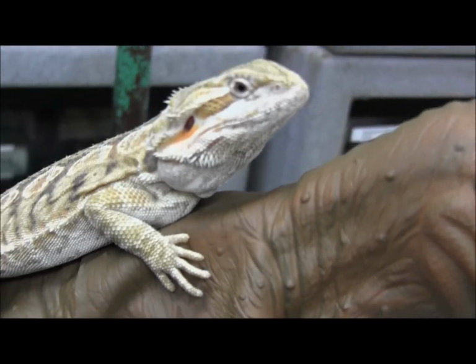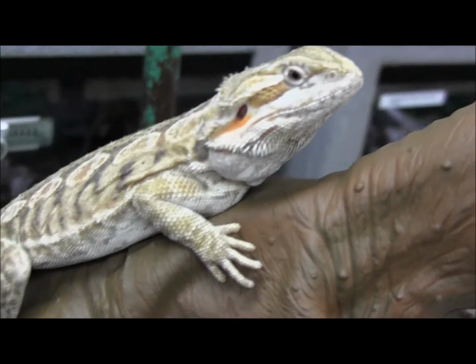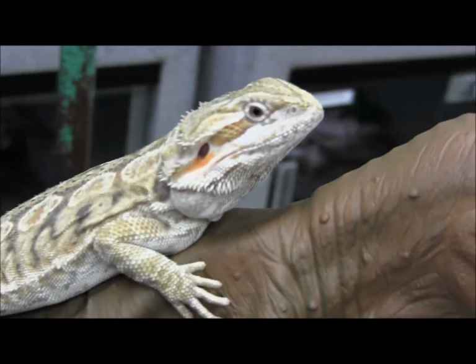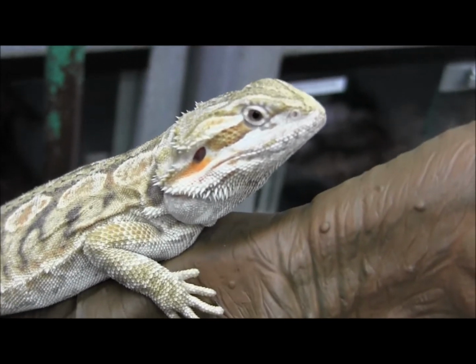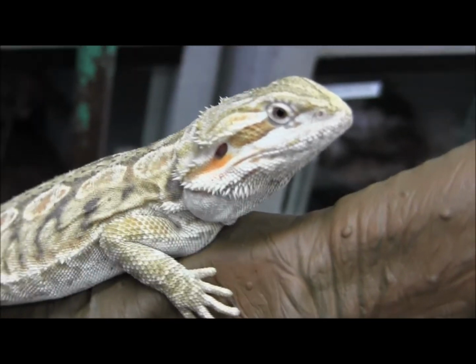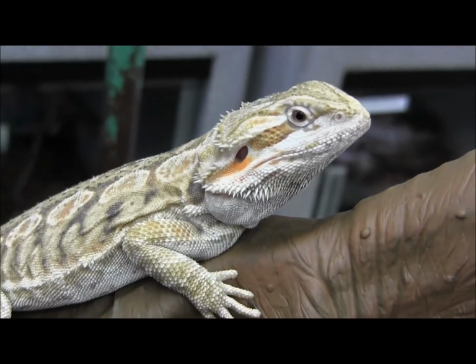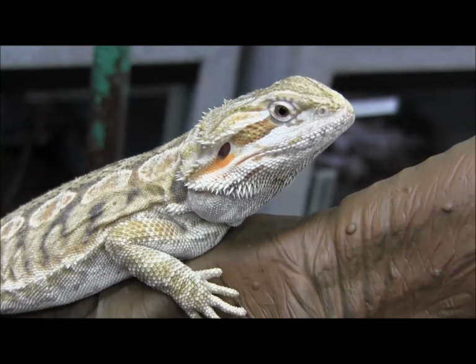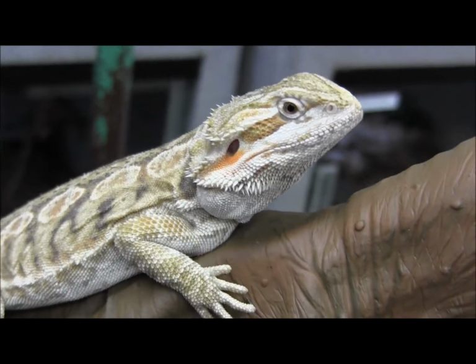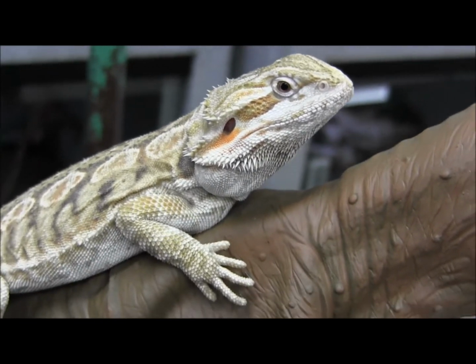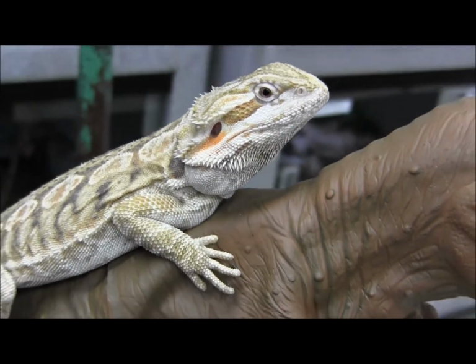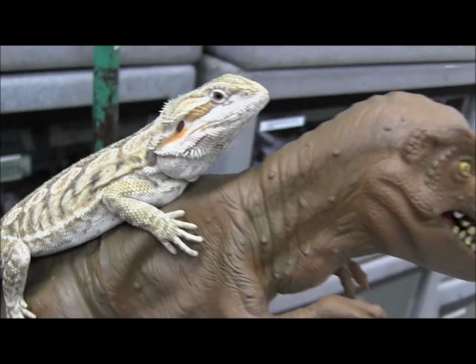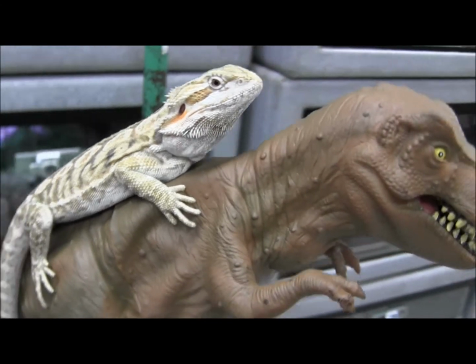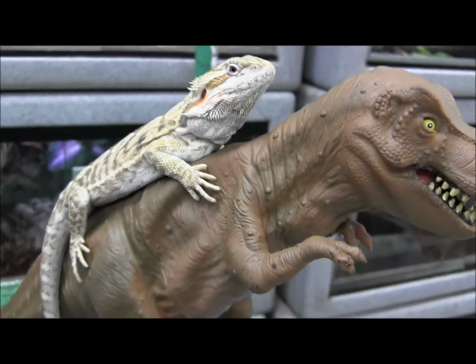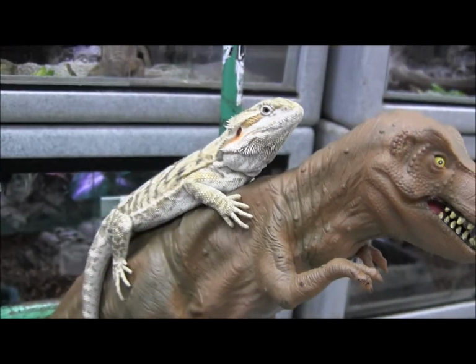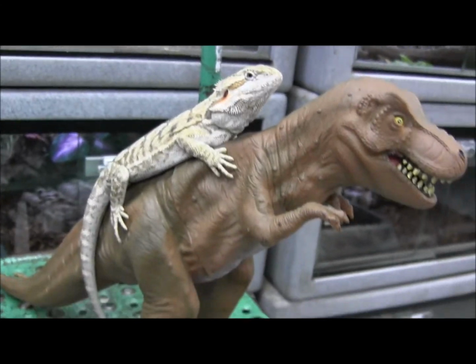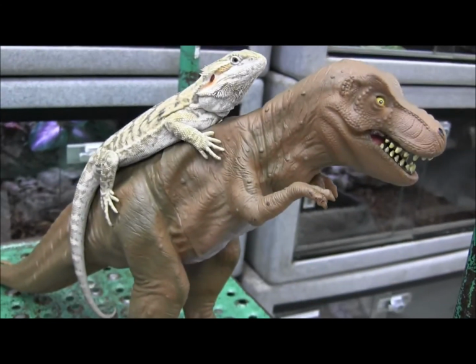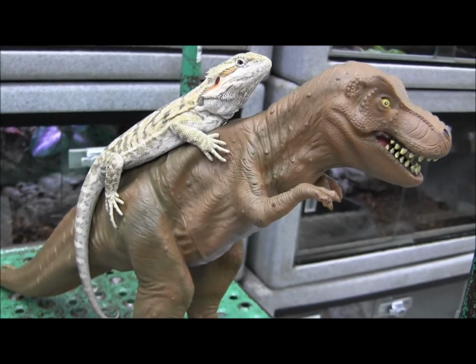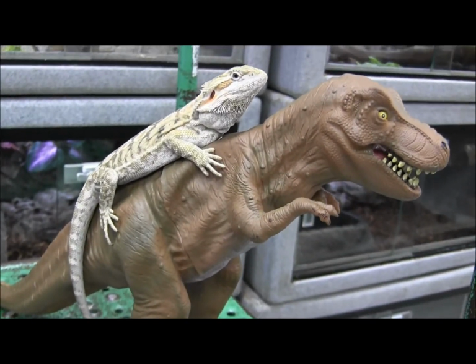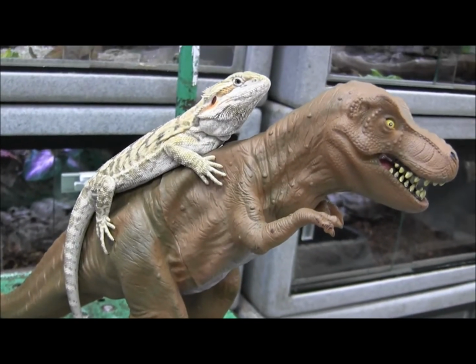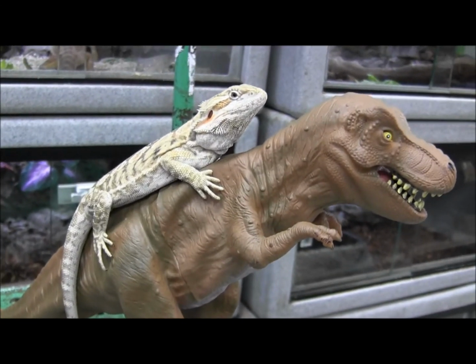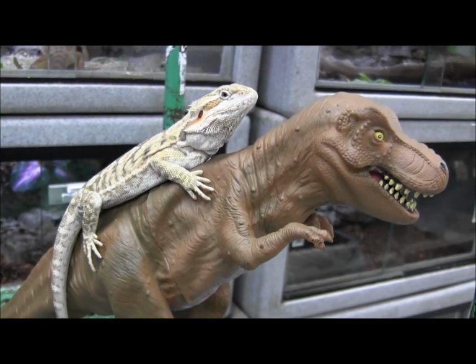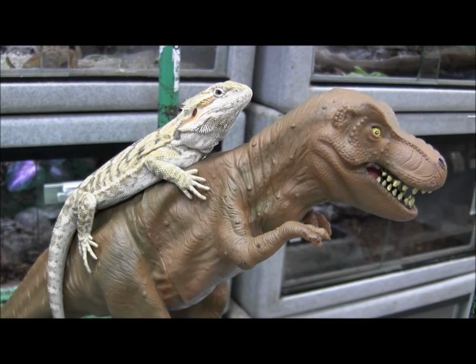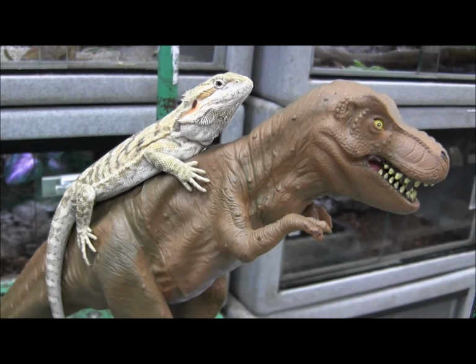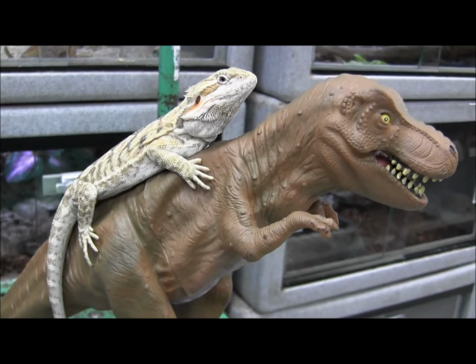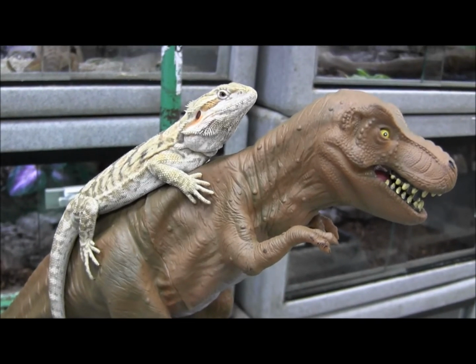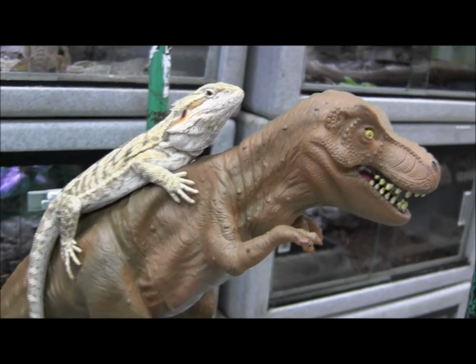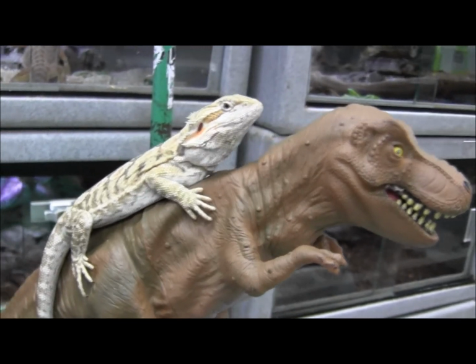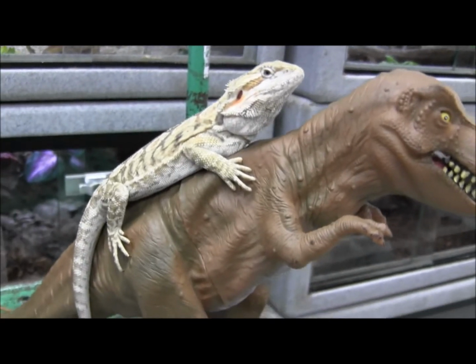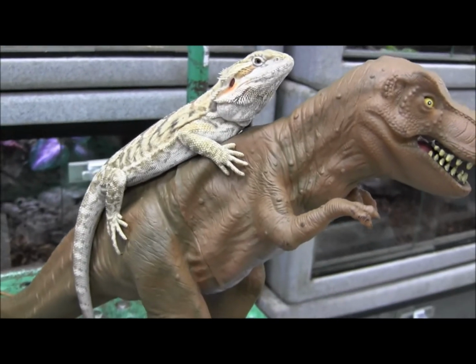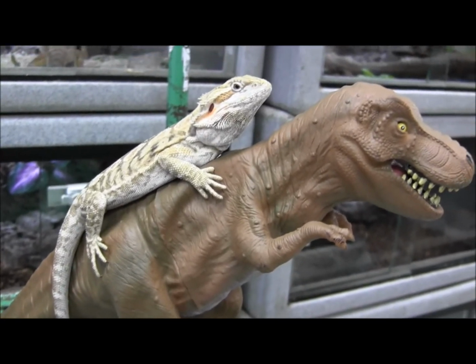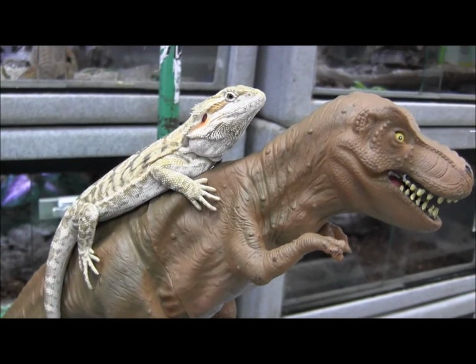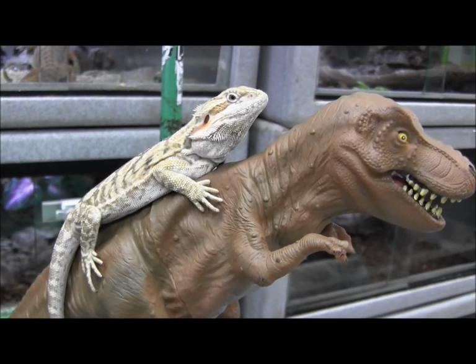She's been feeding on large crickets, giant mealworms, superworms, occasionally hissing cockroaches, and even the occasional pinky mouse. She also will eat all of the canned insects we carry, including canned crickets and canned grasshoppers, which we have listed on our website.